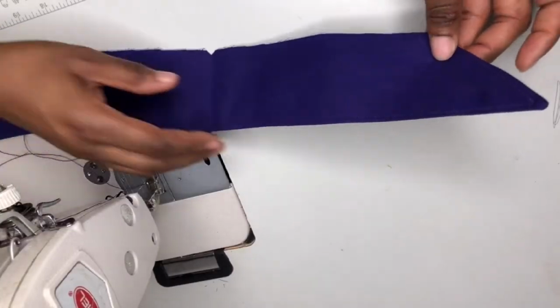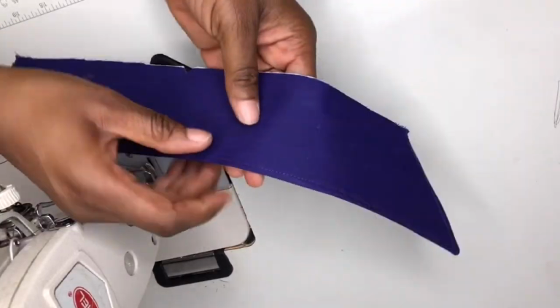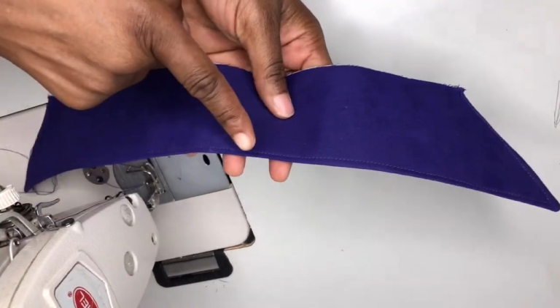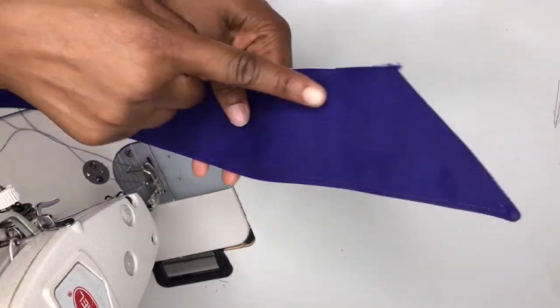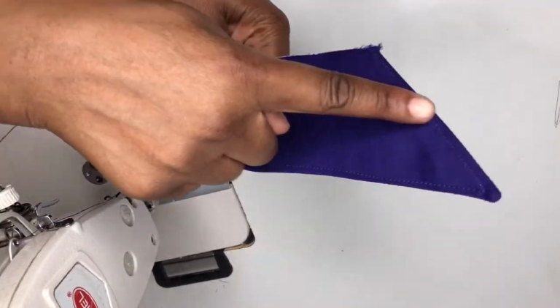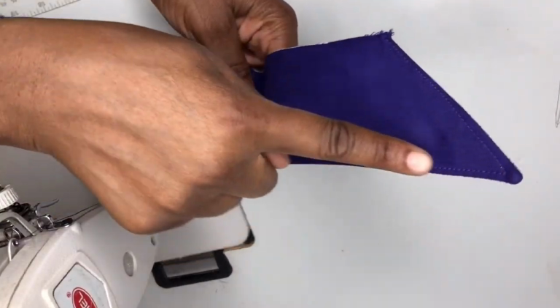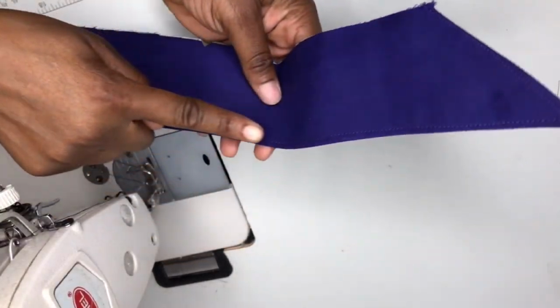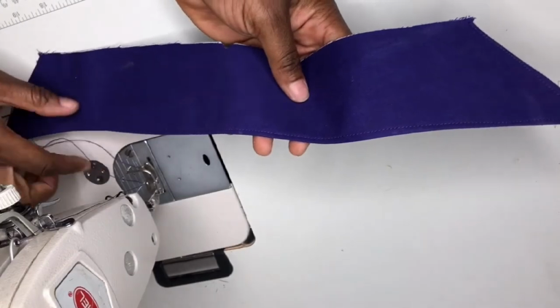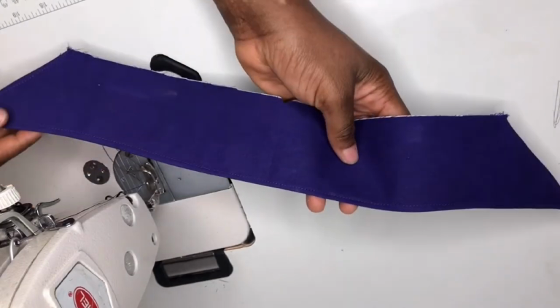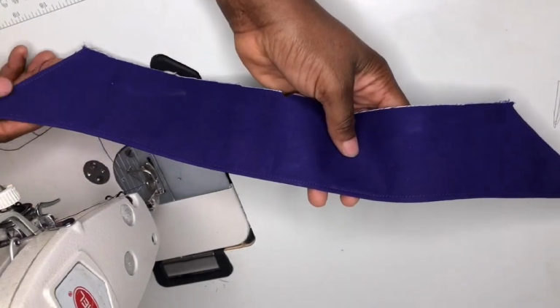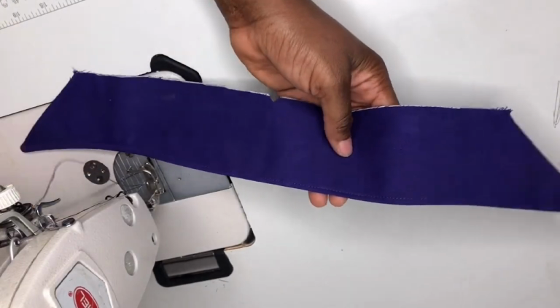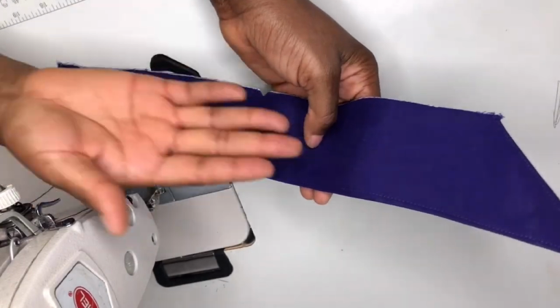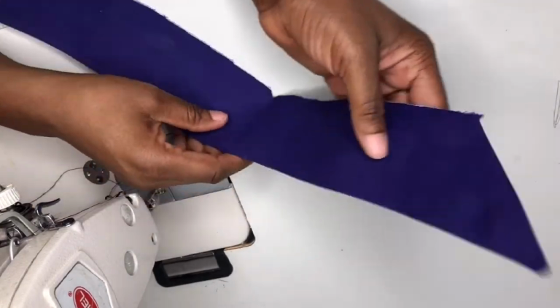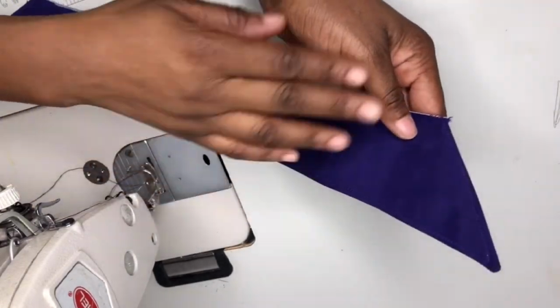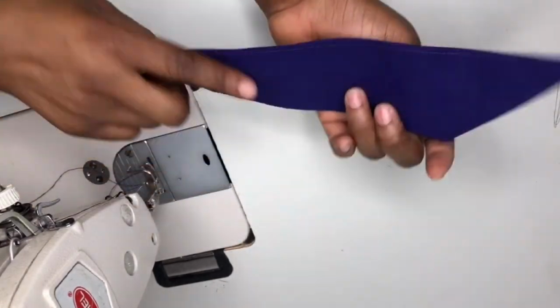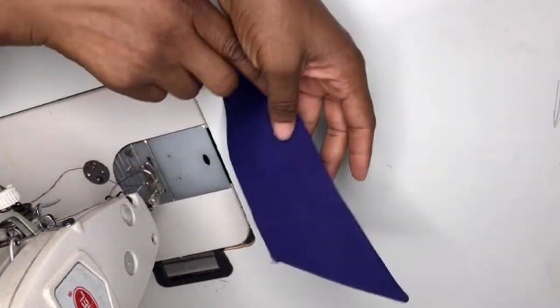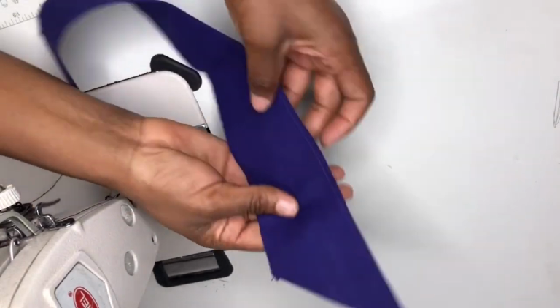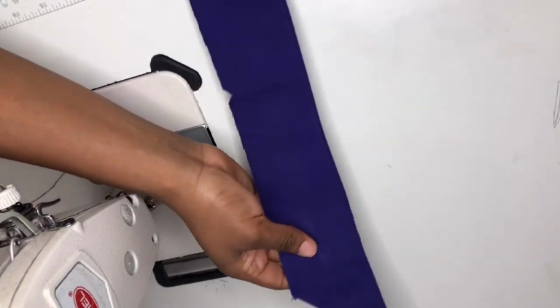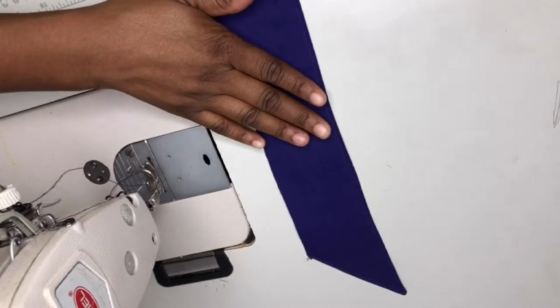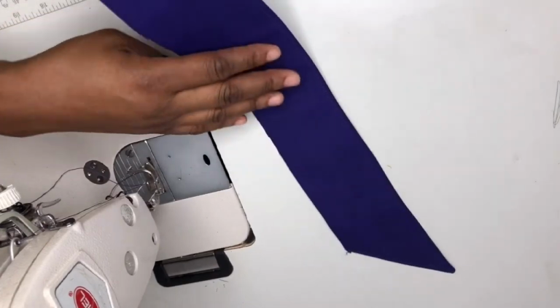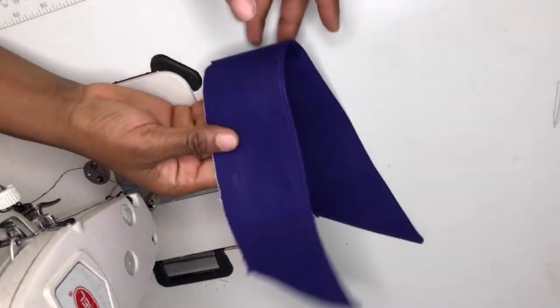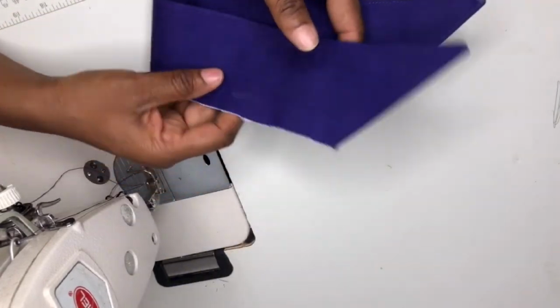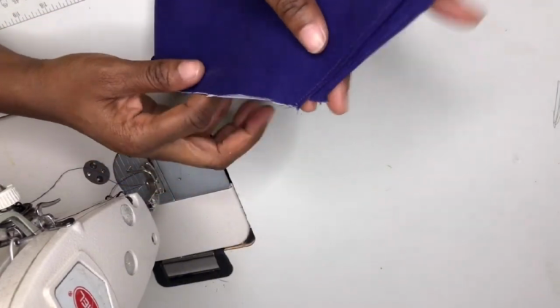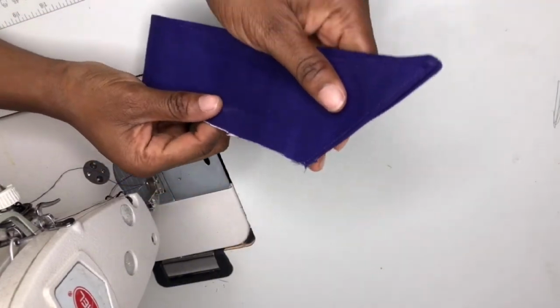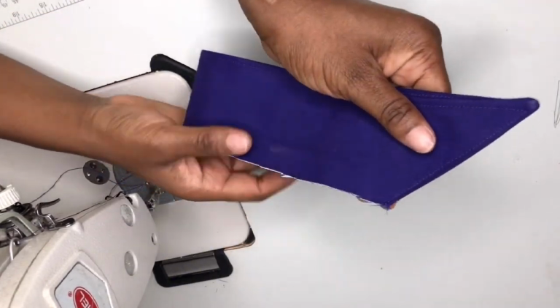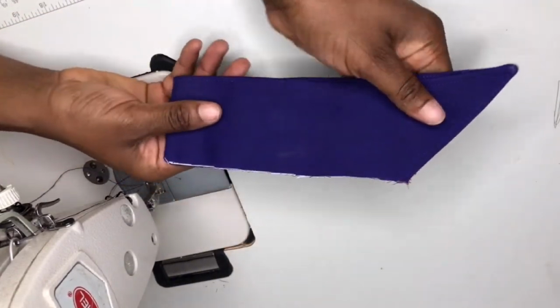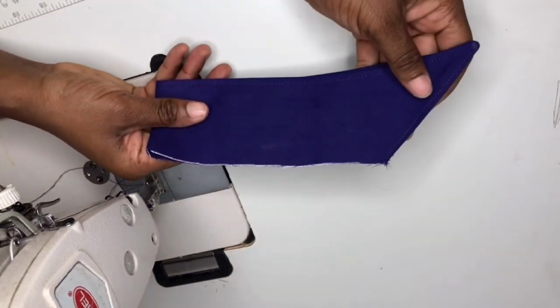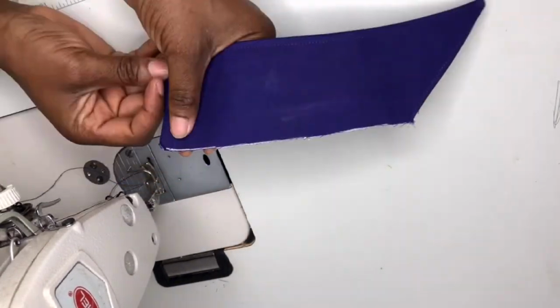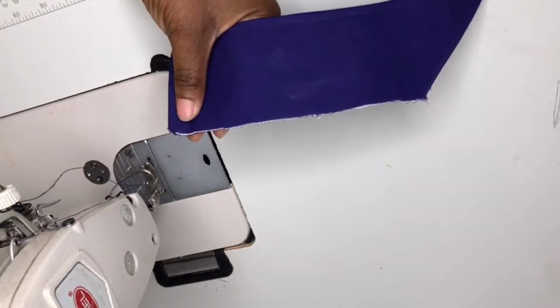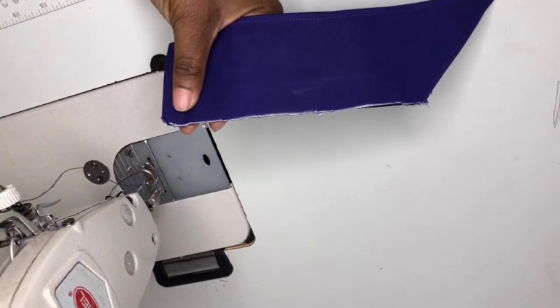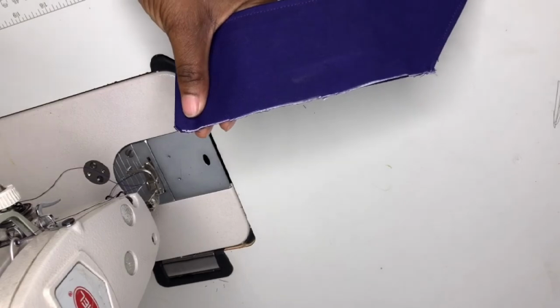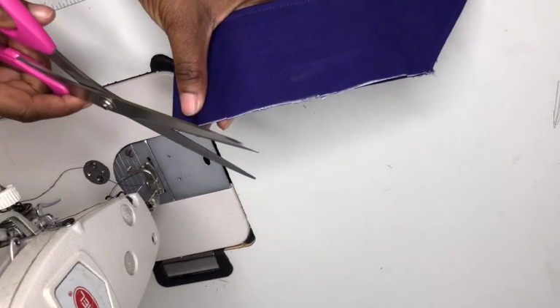I've done that — I've ironed it with my pressing iron and I've top-stitched on it. It's not compulsory to top stitch. Make sure it's on a fold like this and you get the midpoint of the collar. I notched it to get the midpoint.